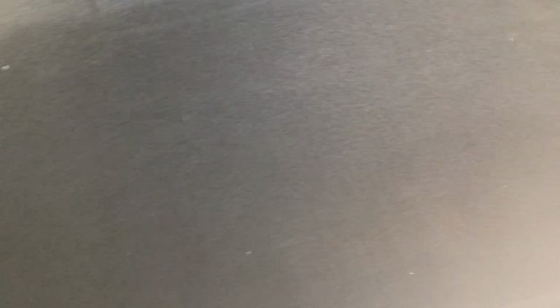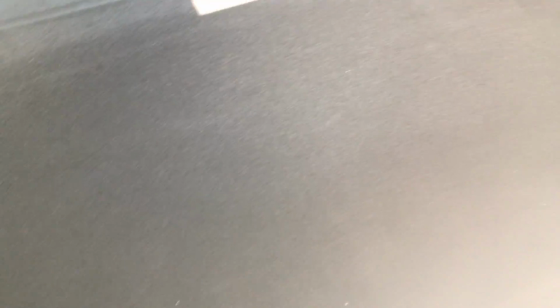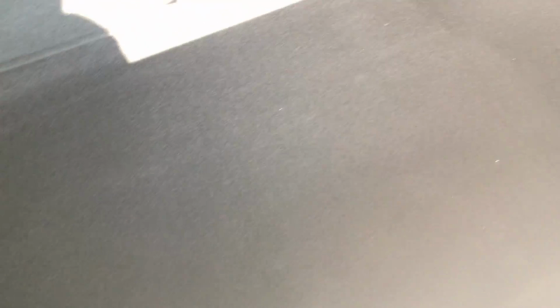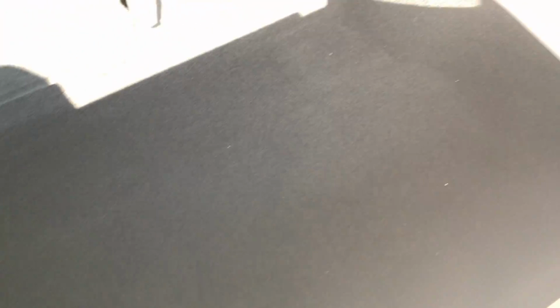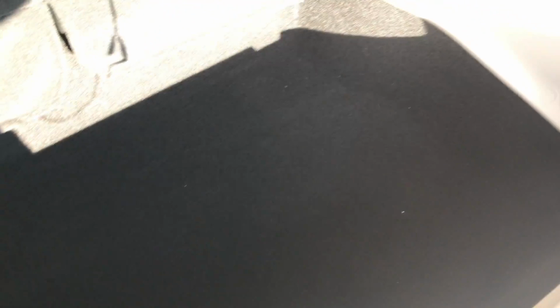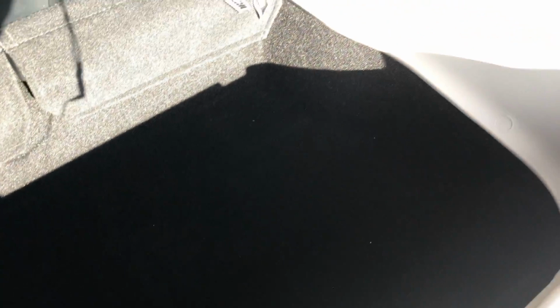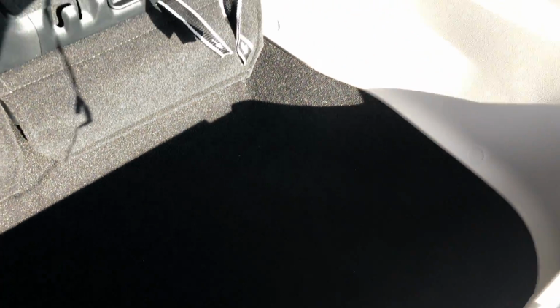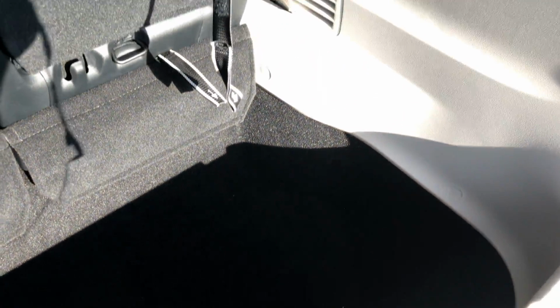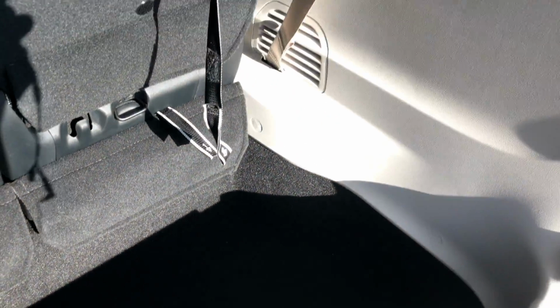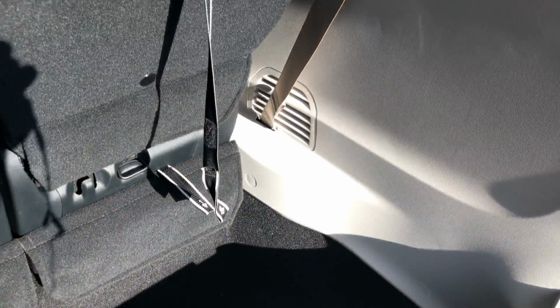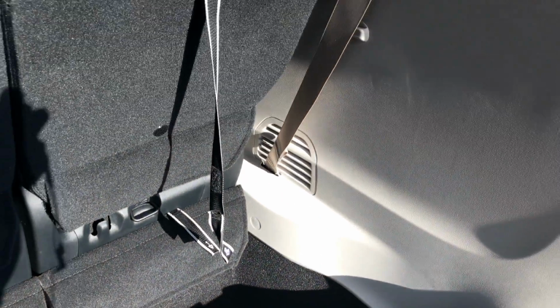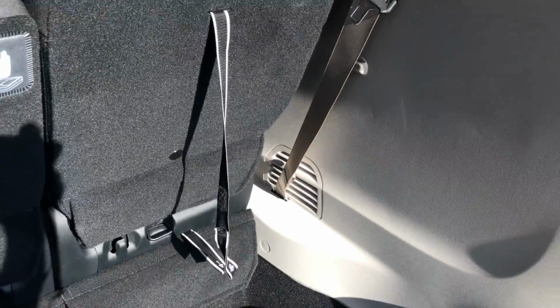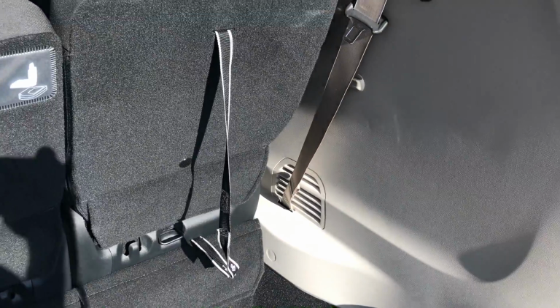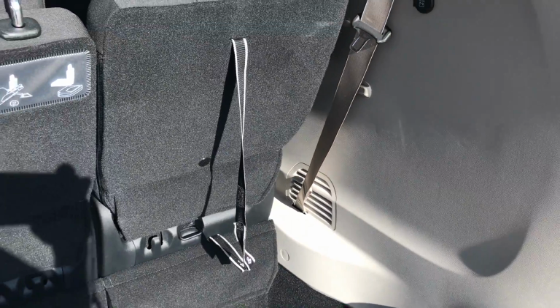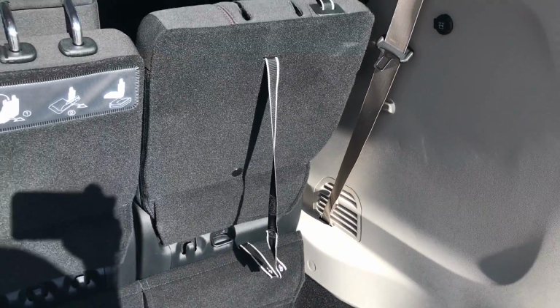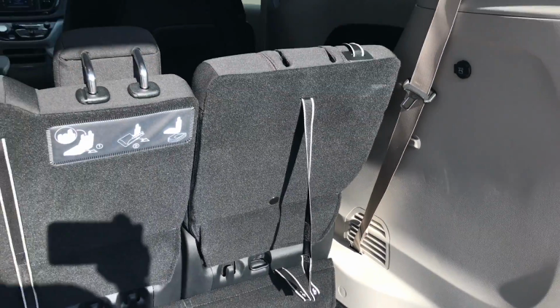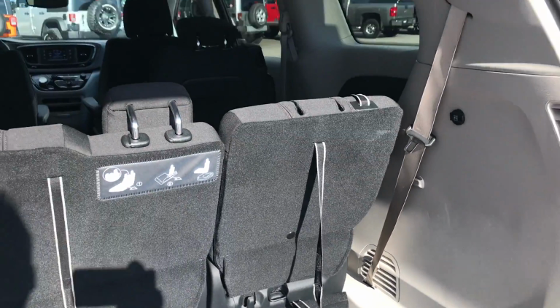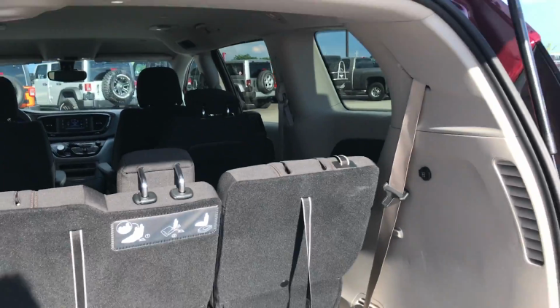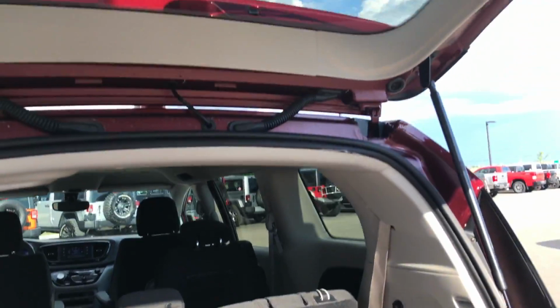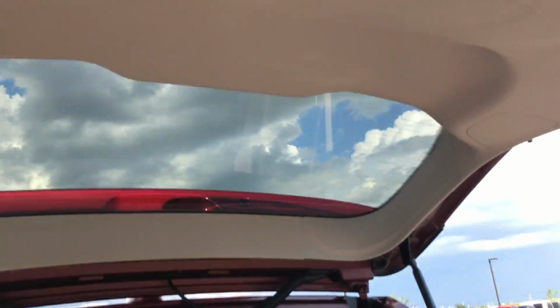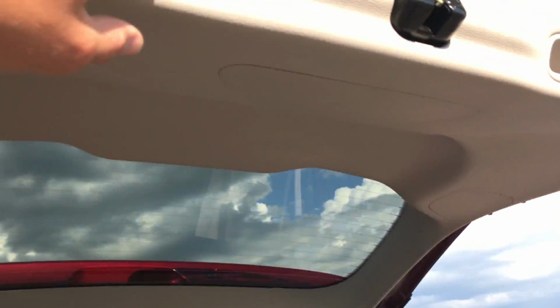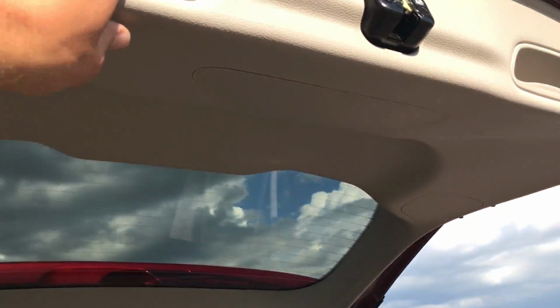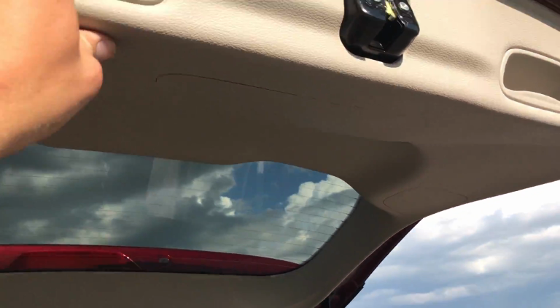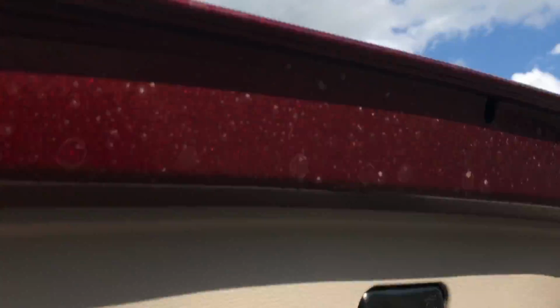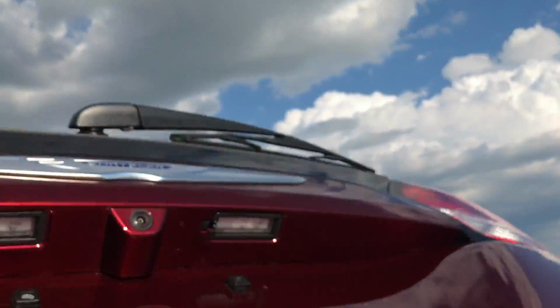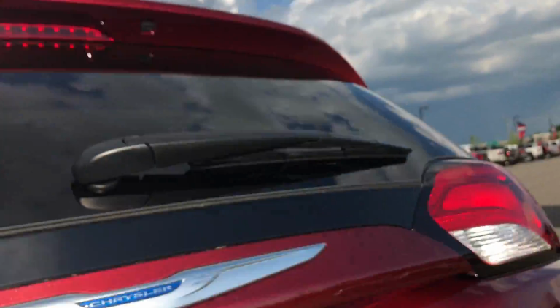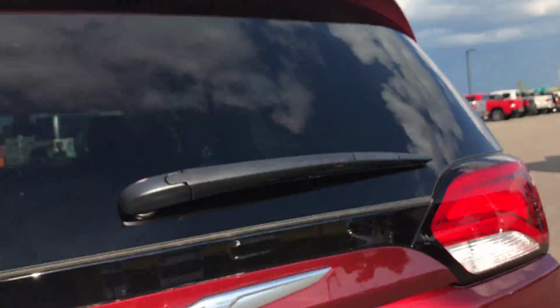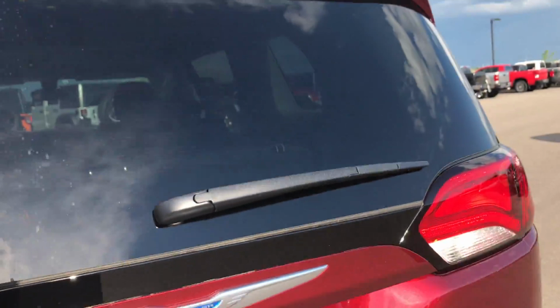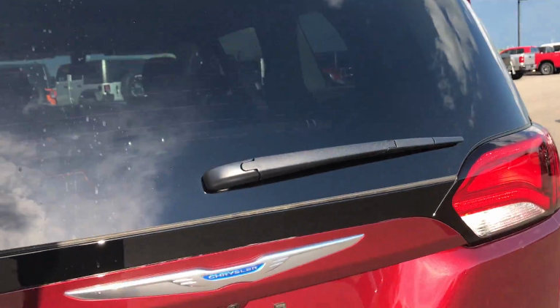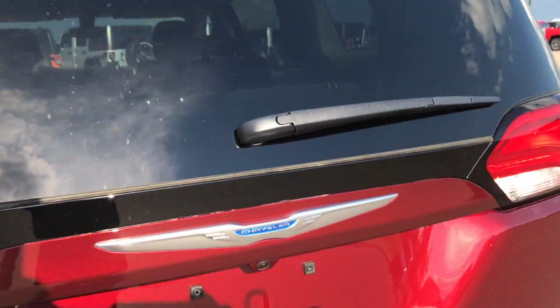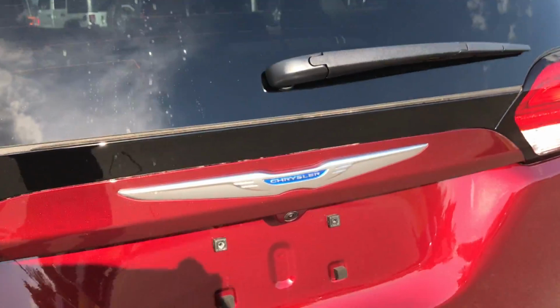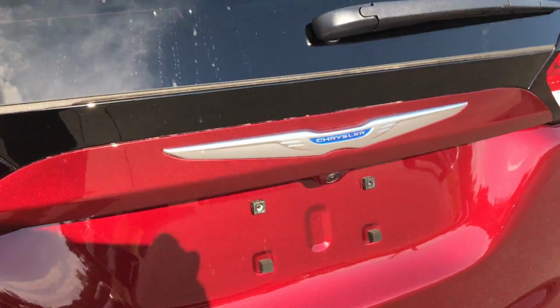Back carpeting is absolutely perfect, no stains, rips, or tears back here. And this is a manual raise gate so you have to manually close it as well.